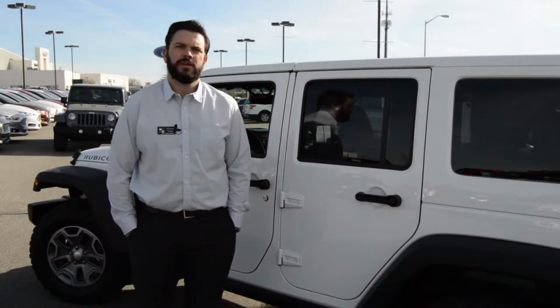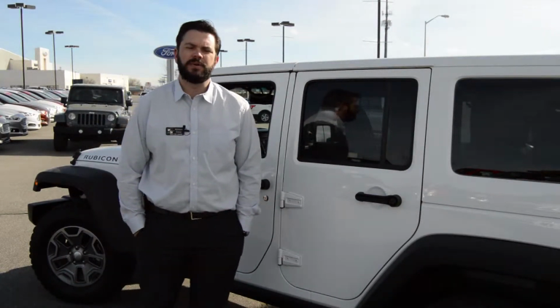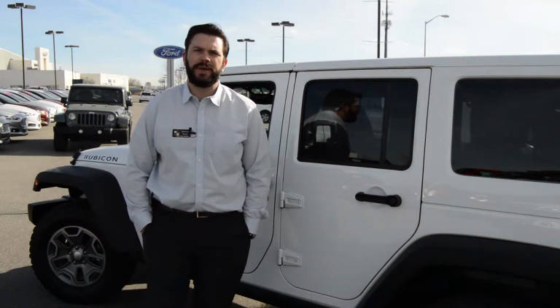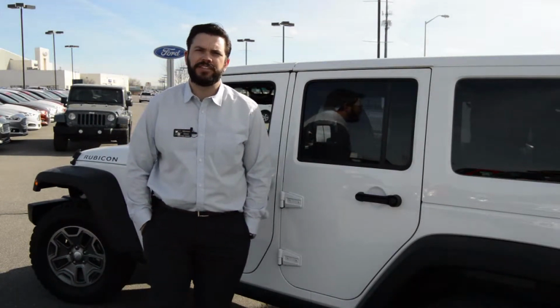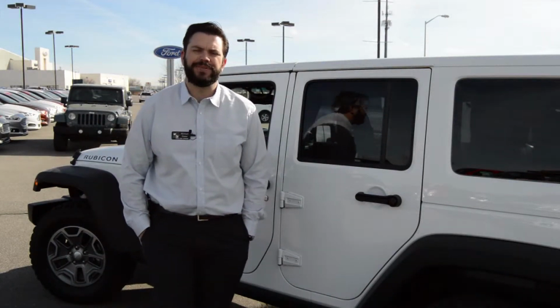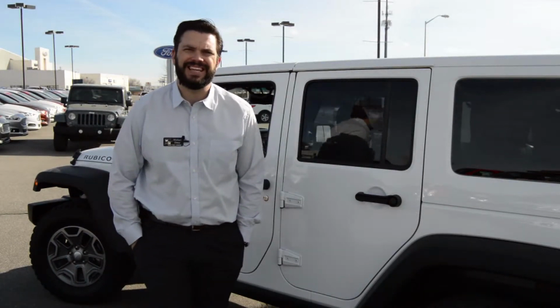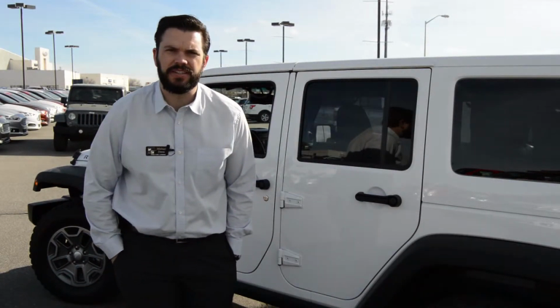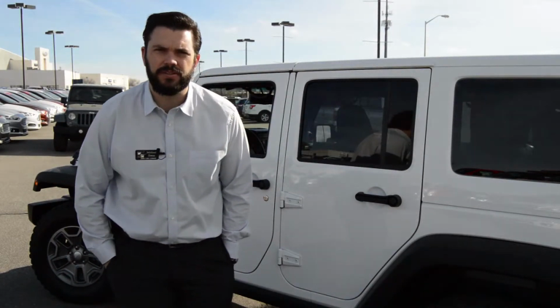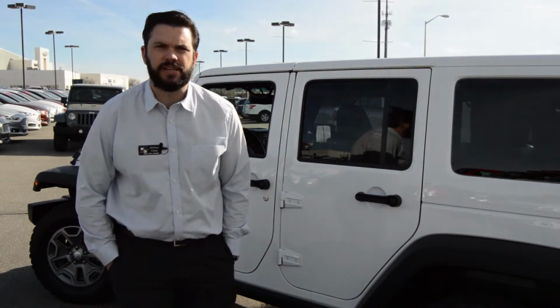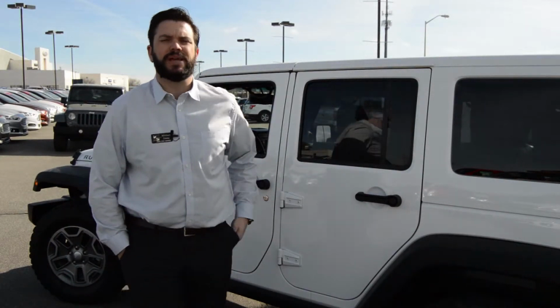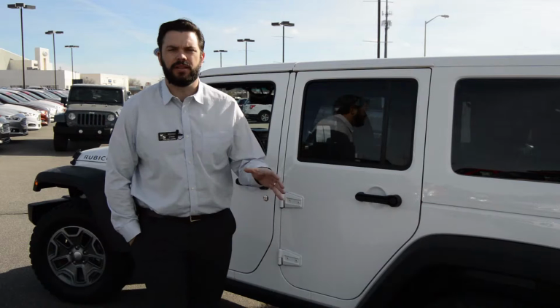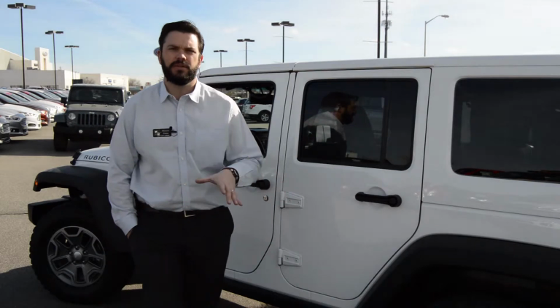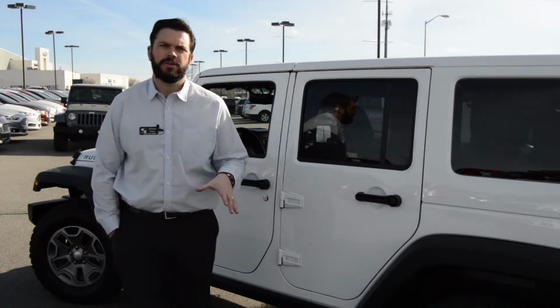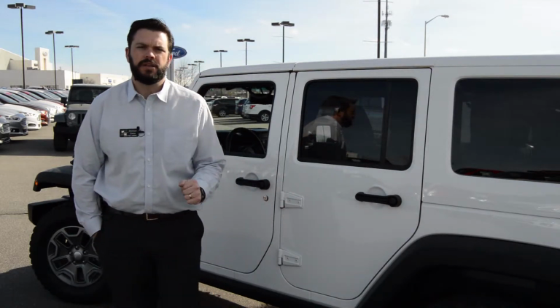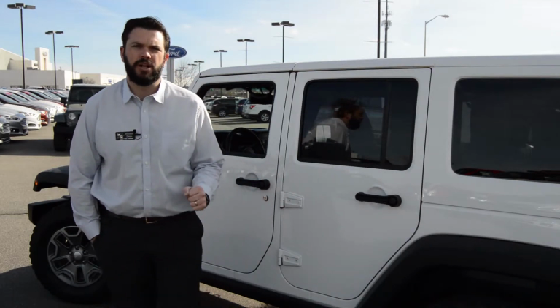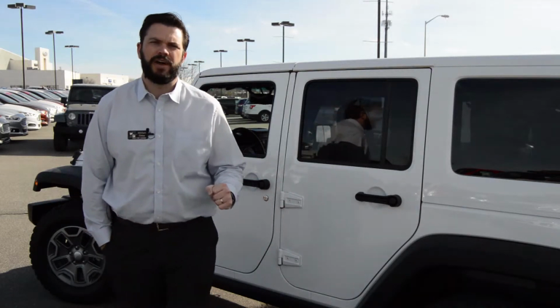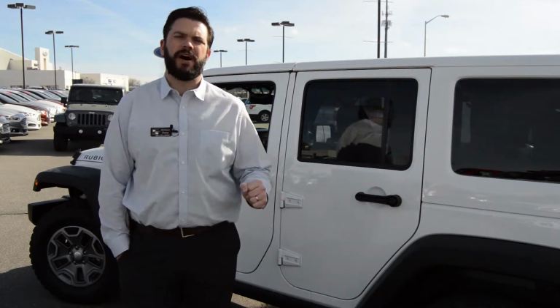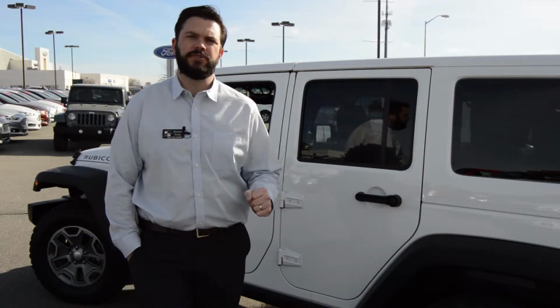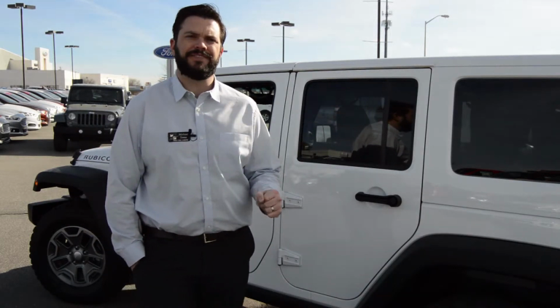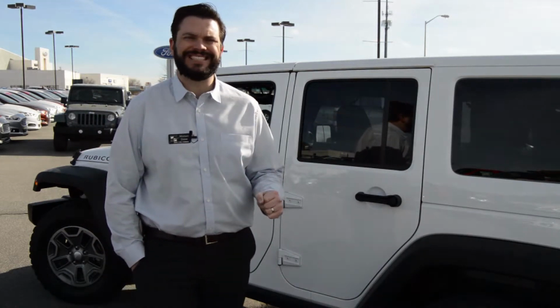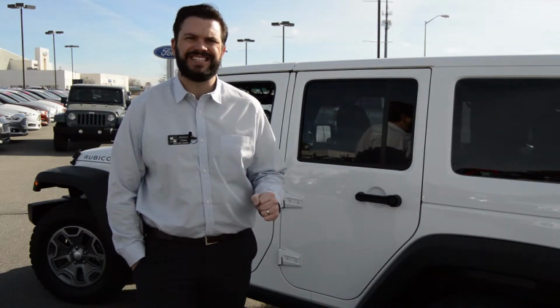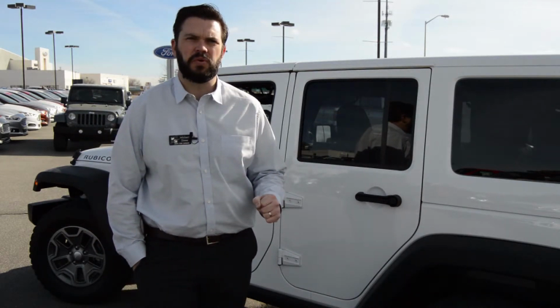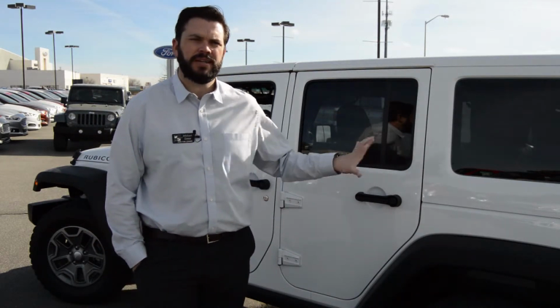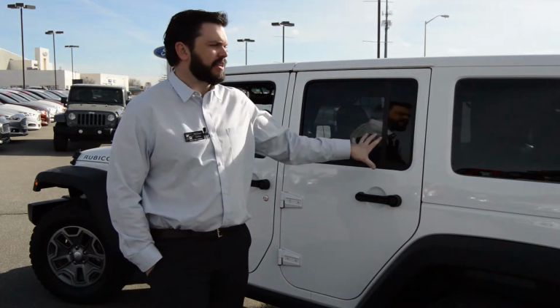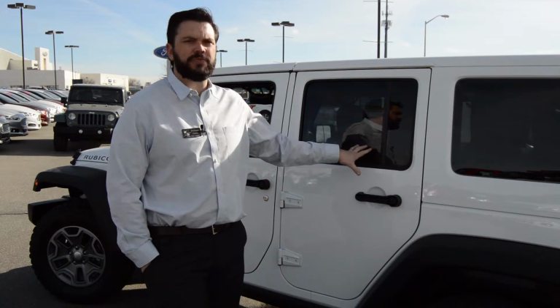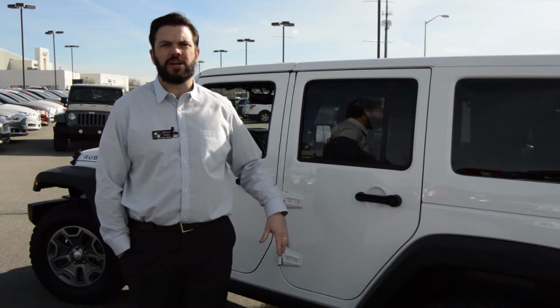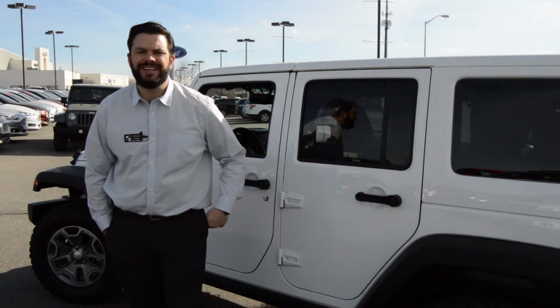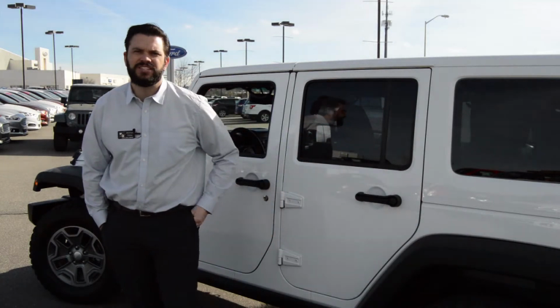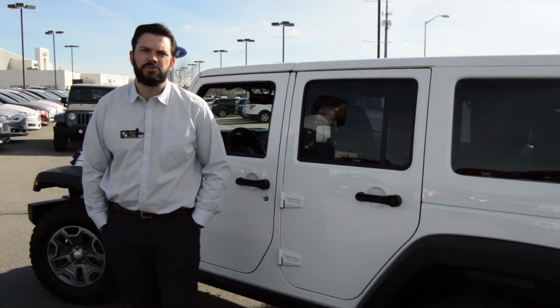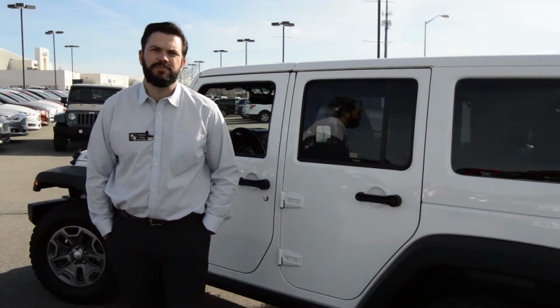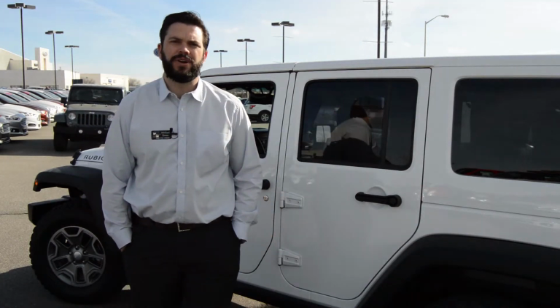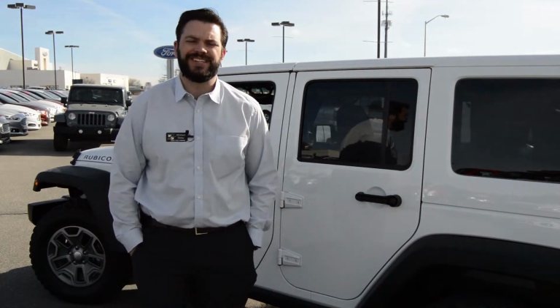If you'd like more information on this Jeep, please click on the vehicle details page at the link below. You can also call us at 505-325-1961. Come take this Jeep for a test drive today. This is Mike with Zymes Ford — have a great day.